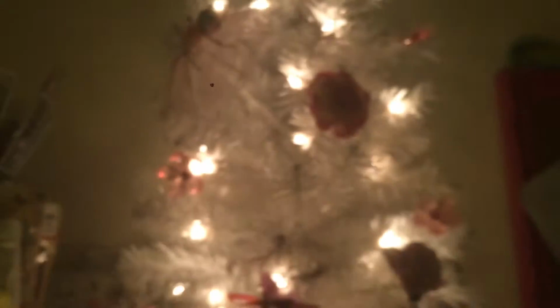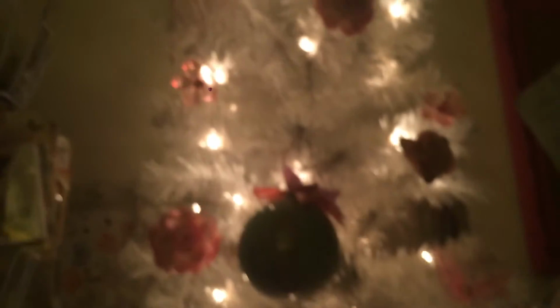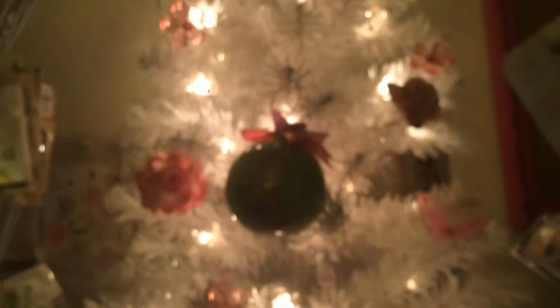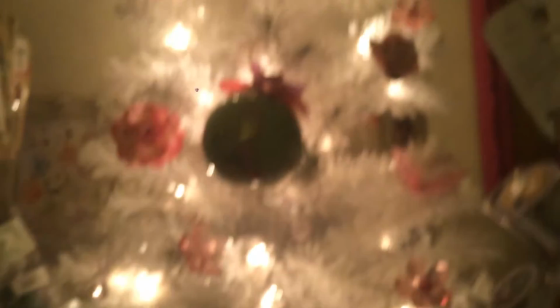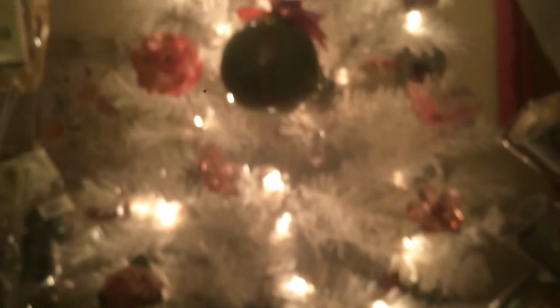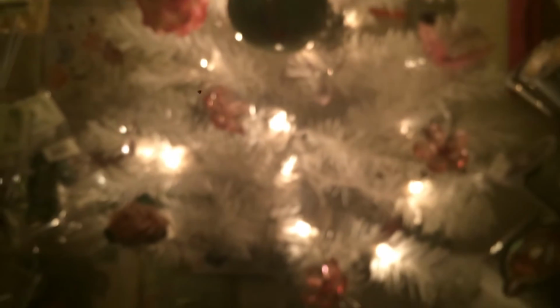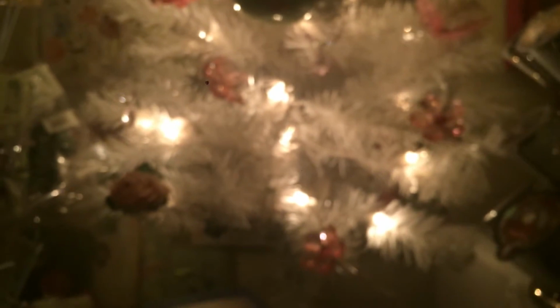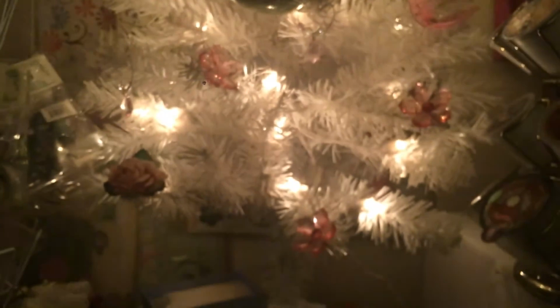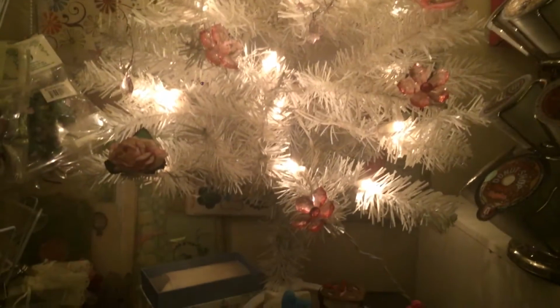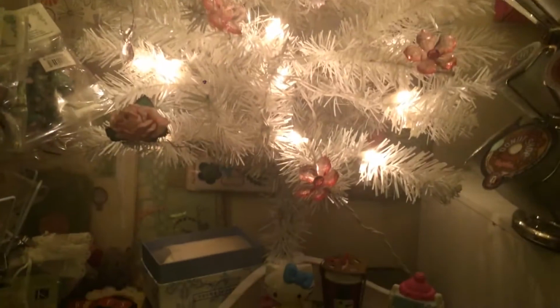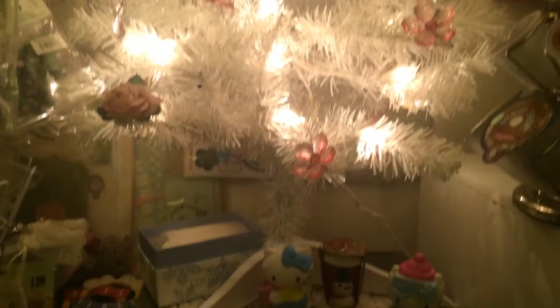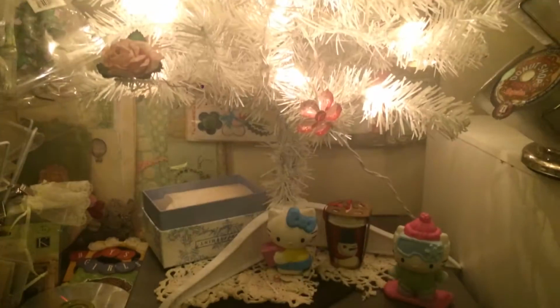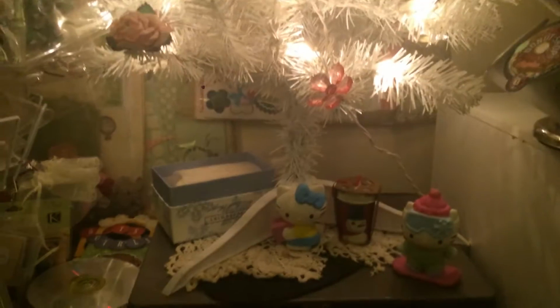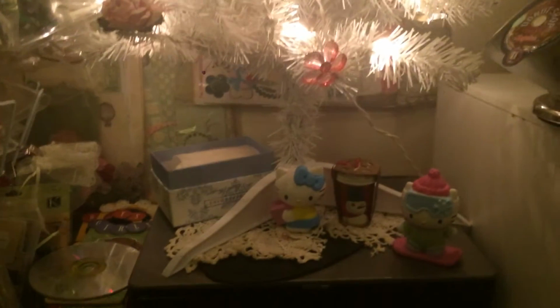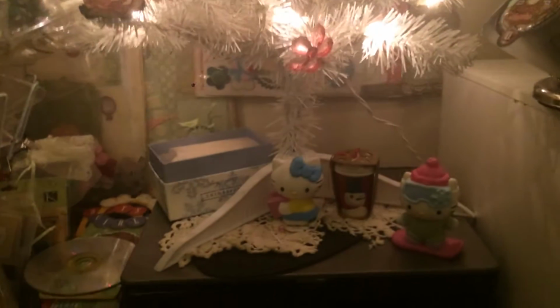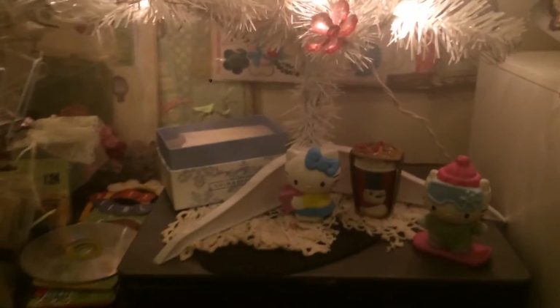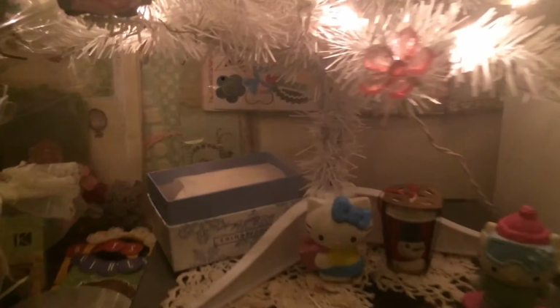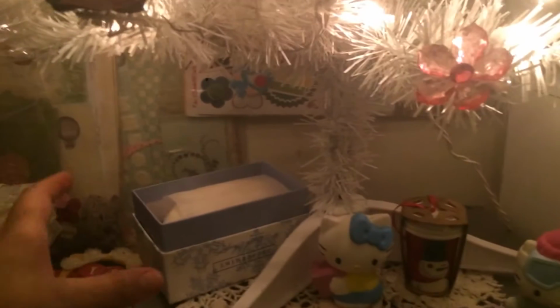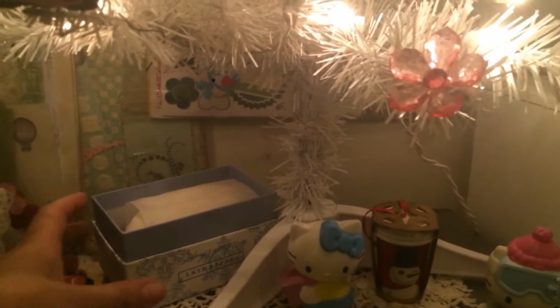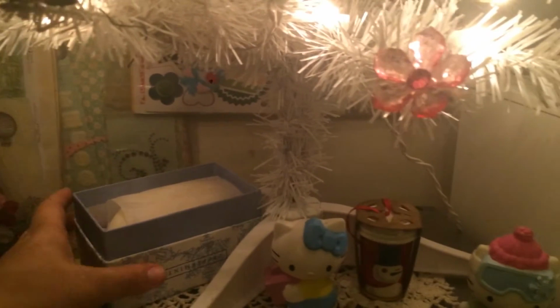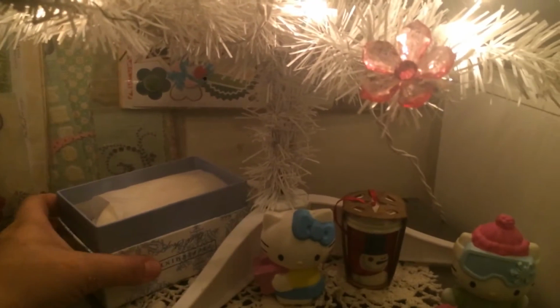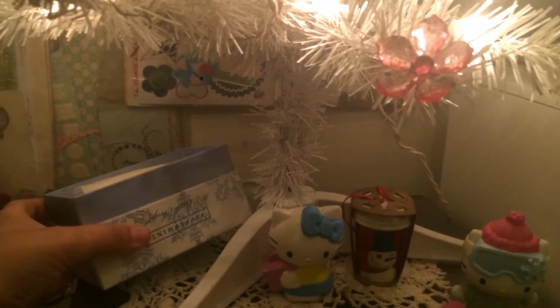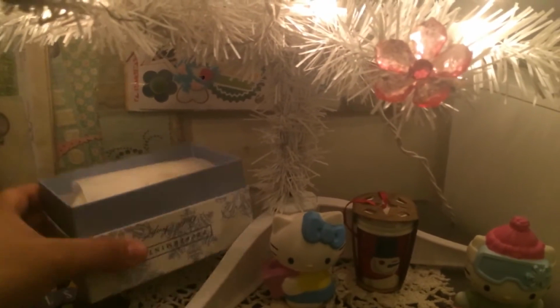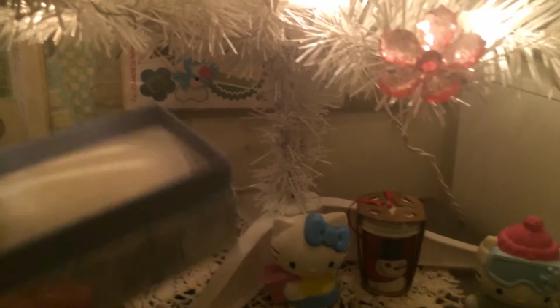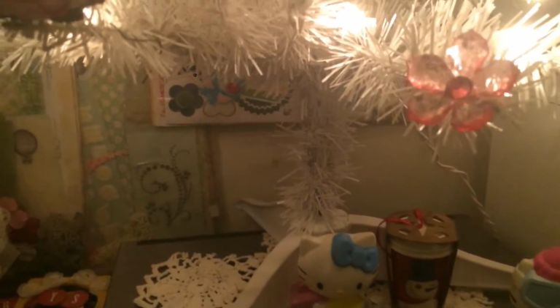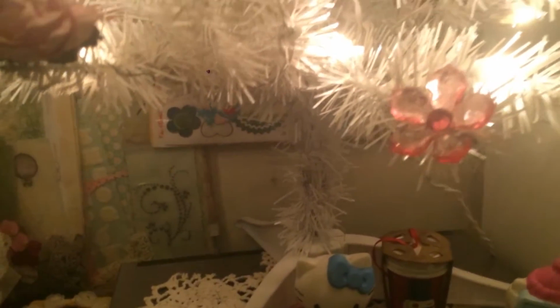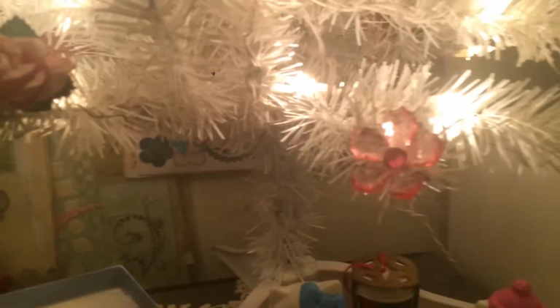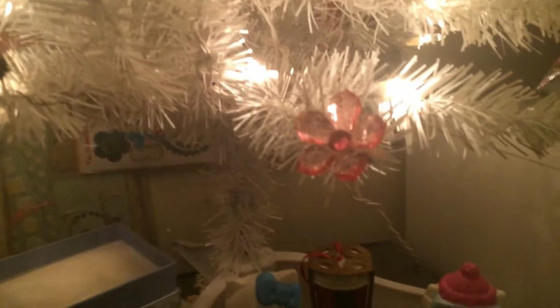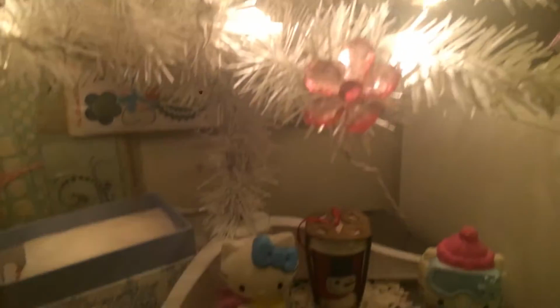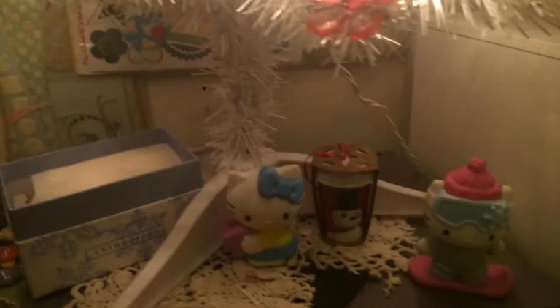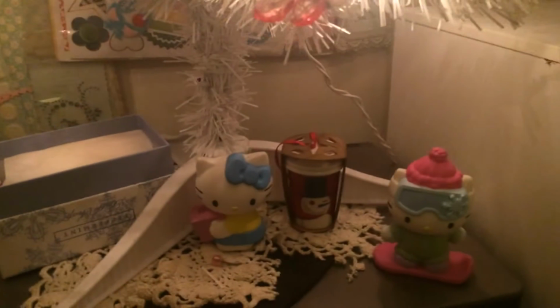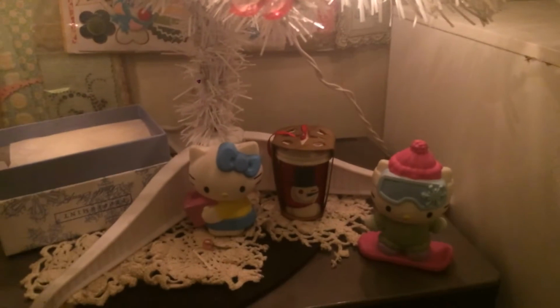And then on the bottom here — sorry for the blur — I have some peppermint soap that my girlfriend Denise gave me. Thank you, Denise.